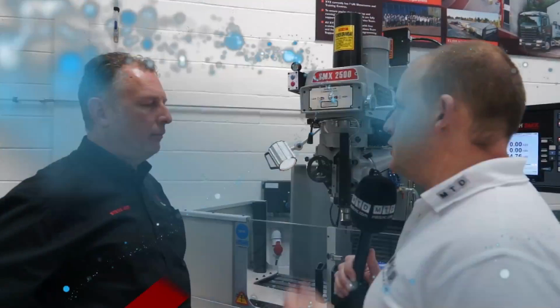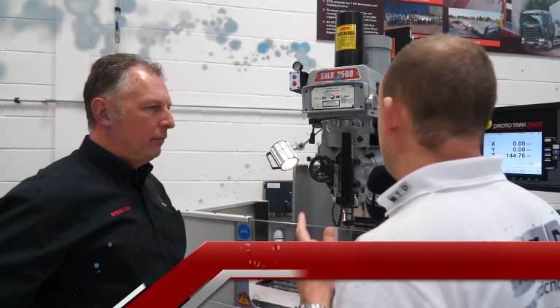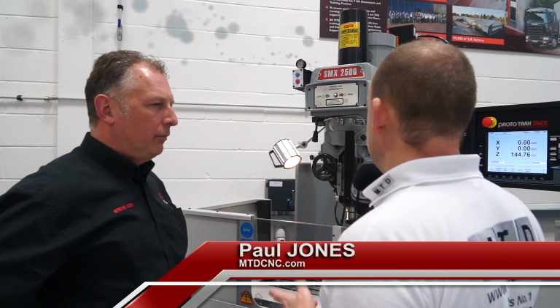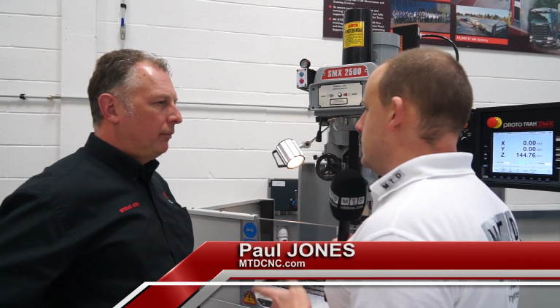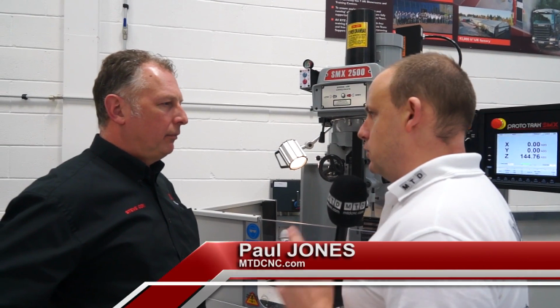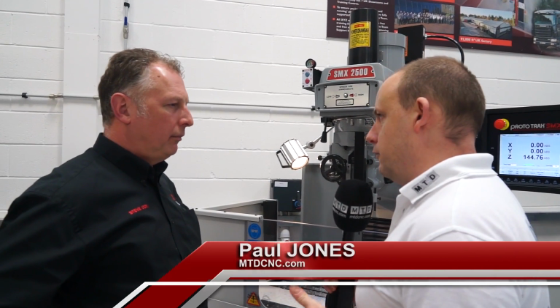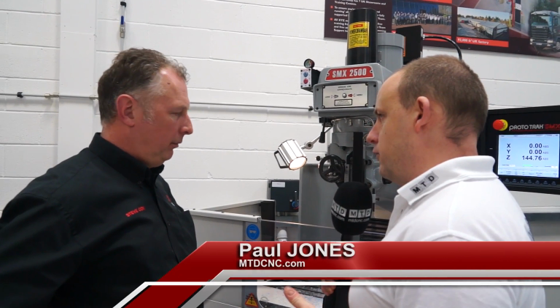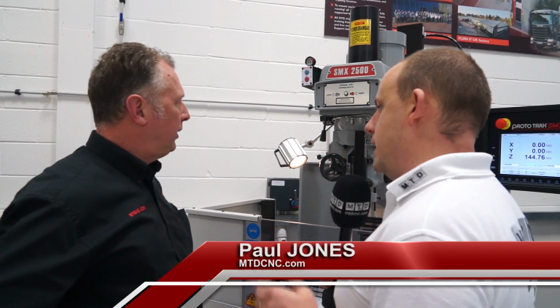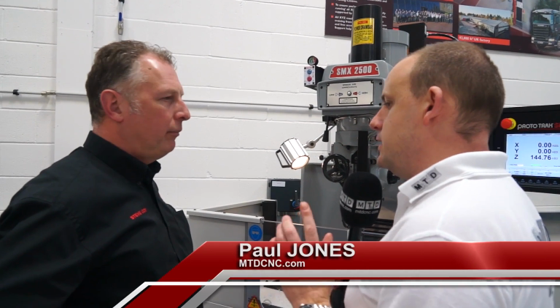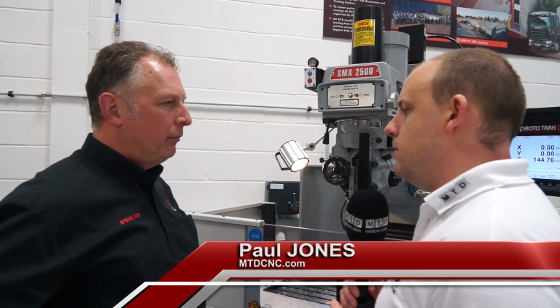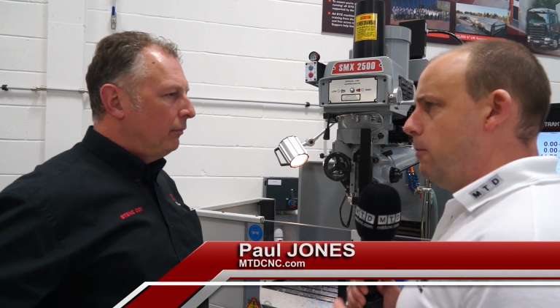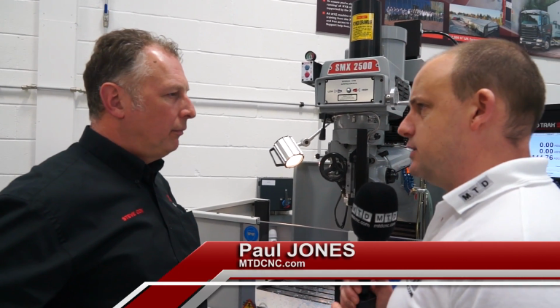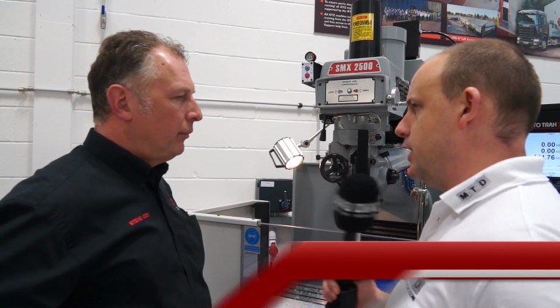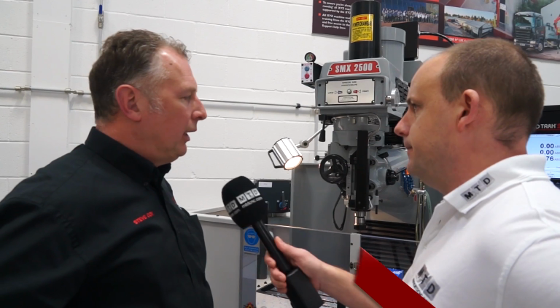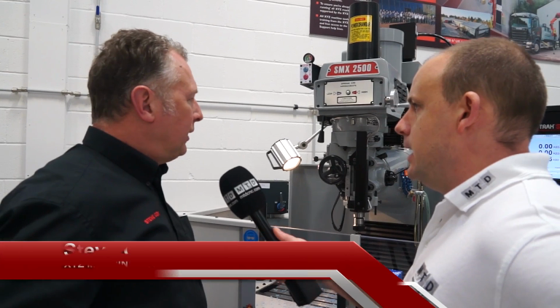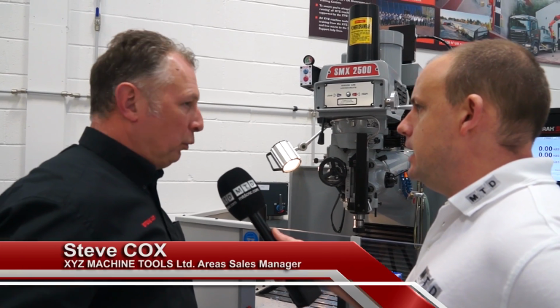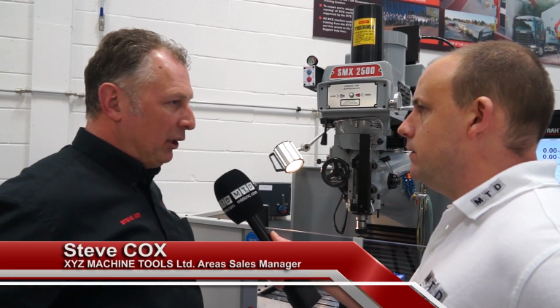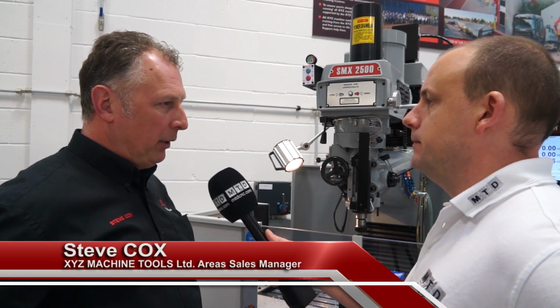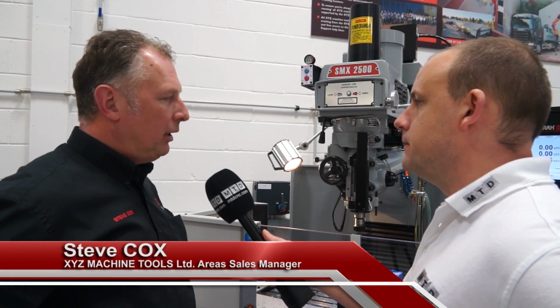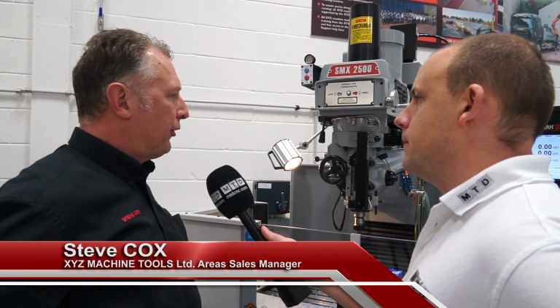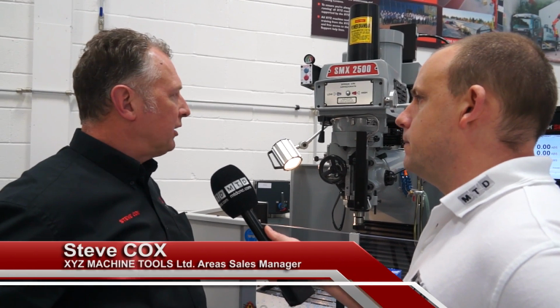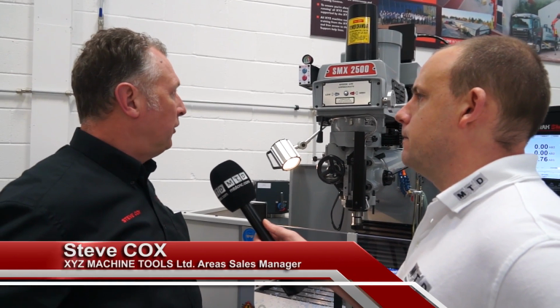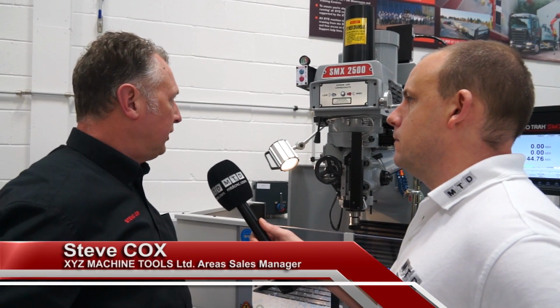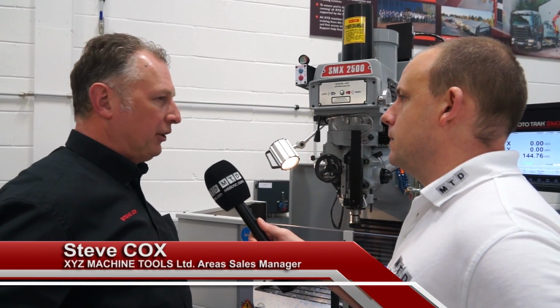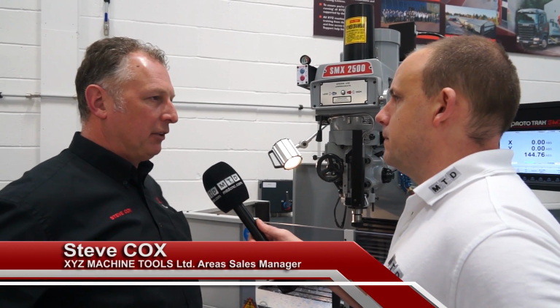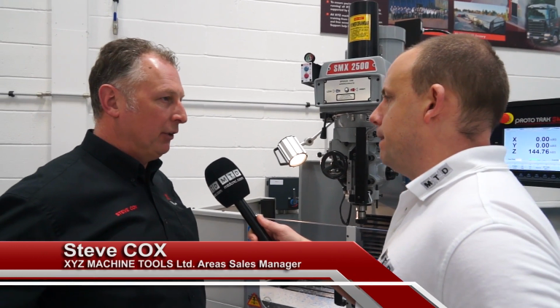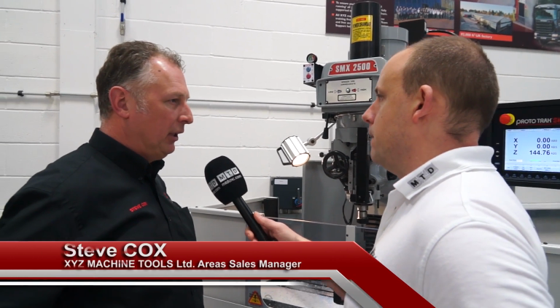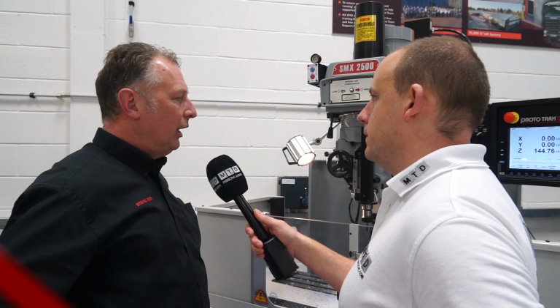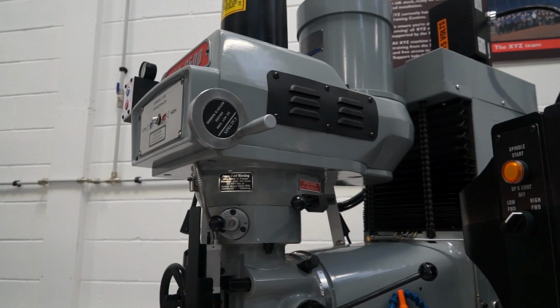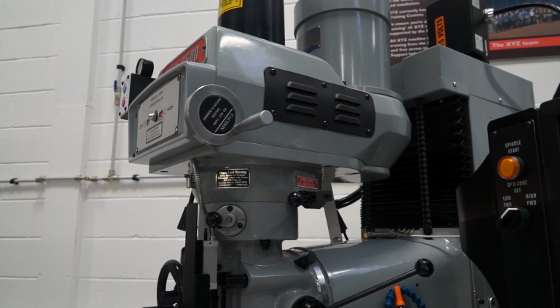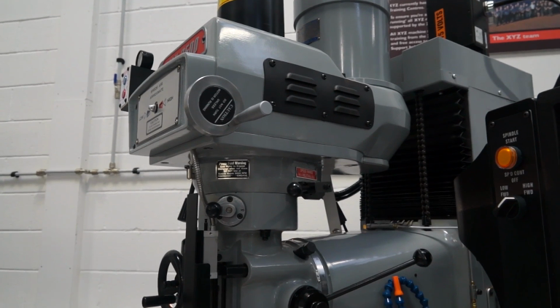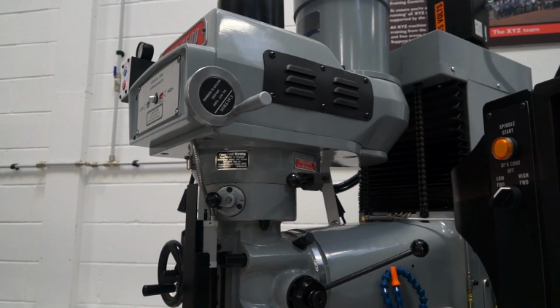Steve, we've got the XYZ SMX 2500 here. Is this your most popular selling machine? It is one of the most popular. The 3500 and the 2500 are the biggest sellers in the range.